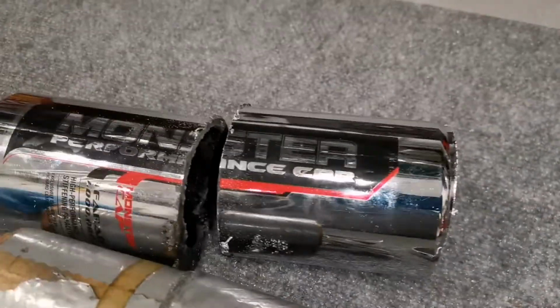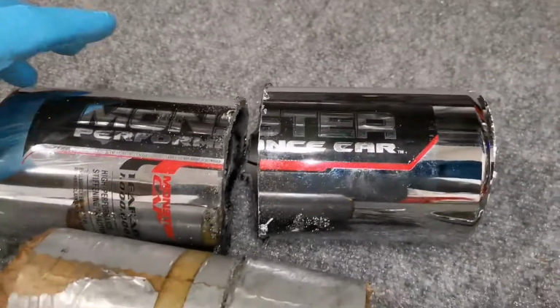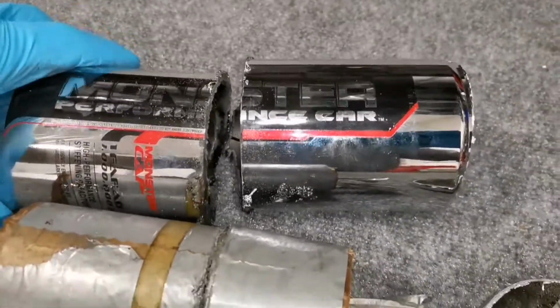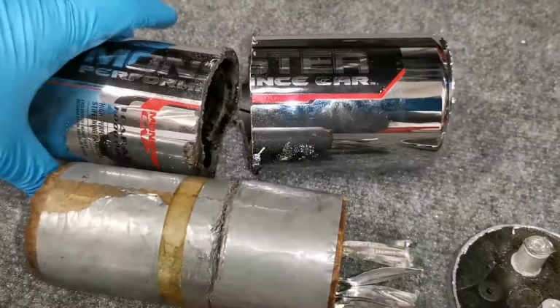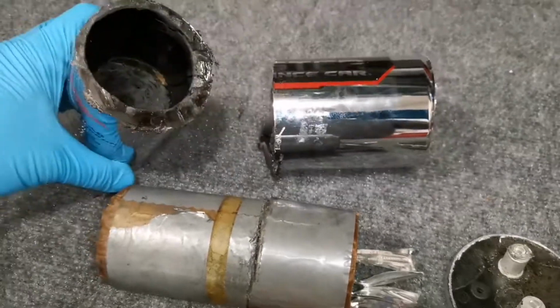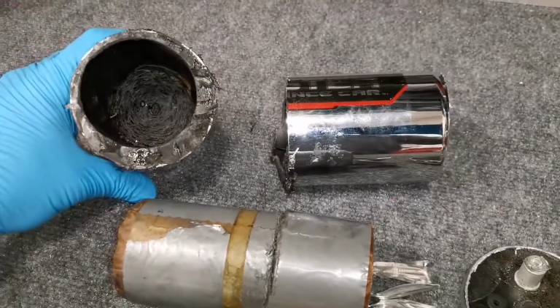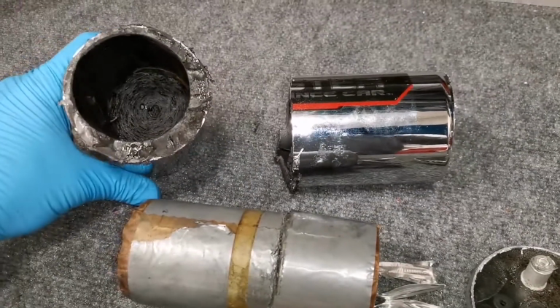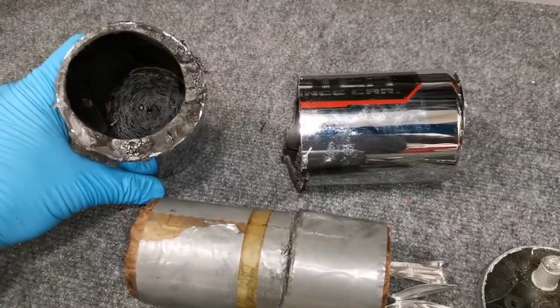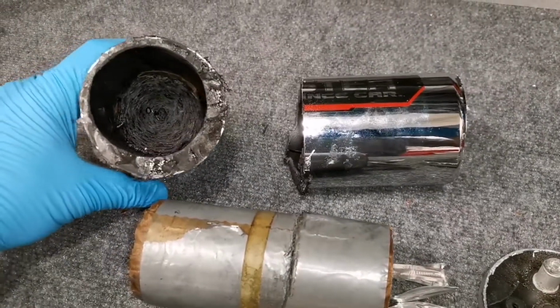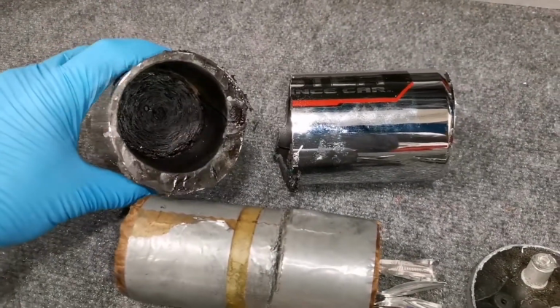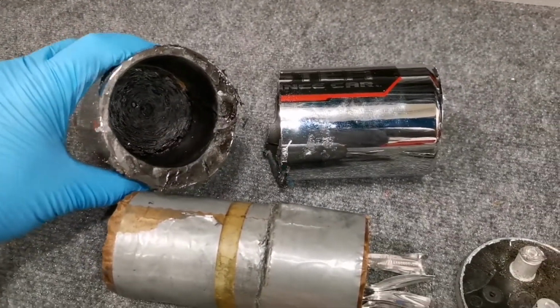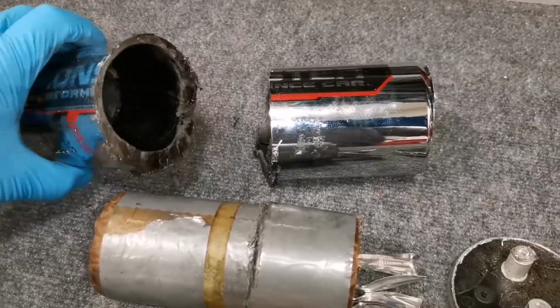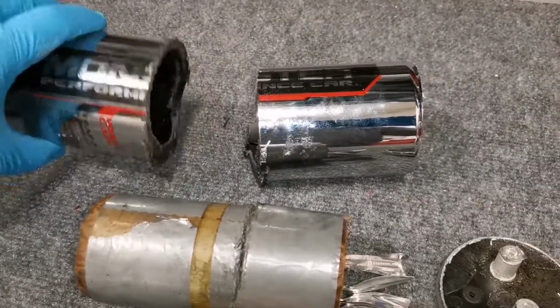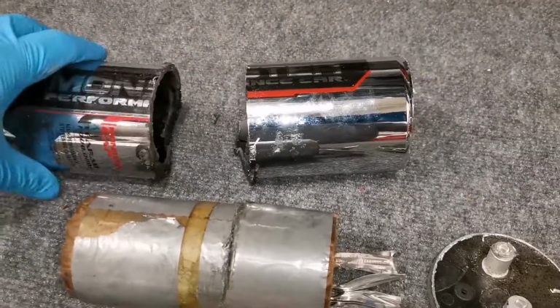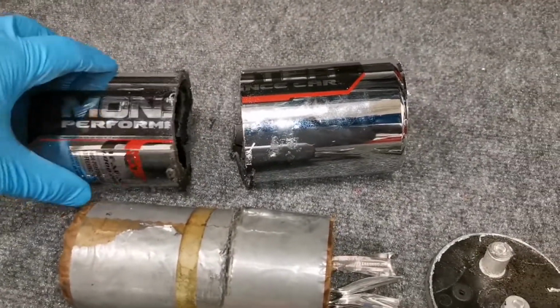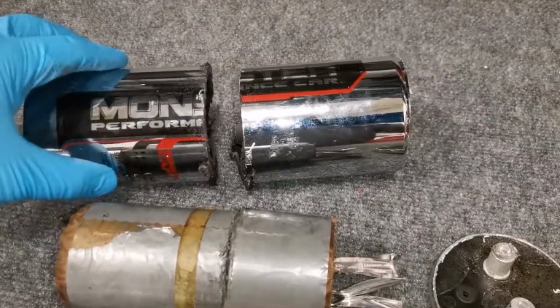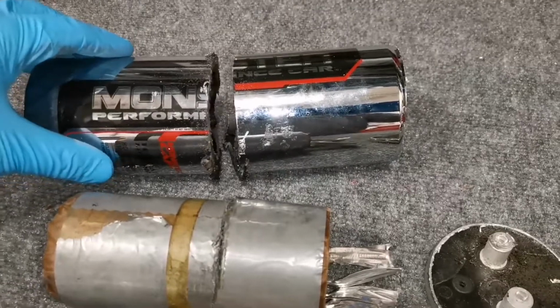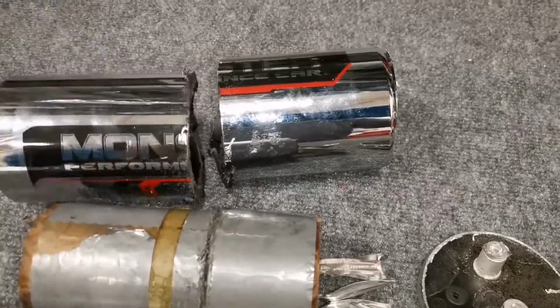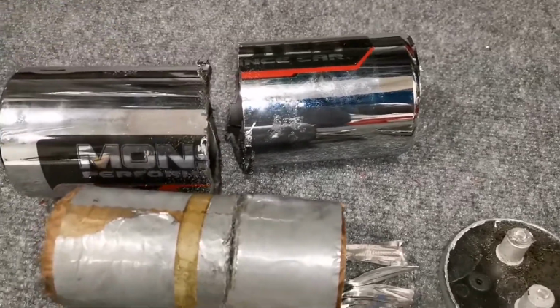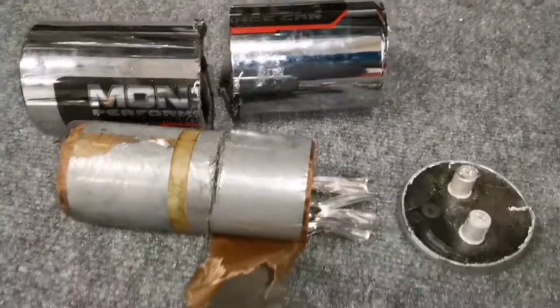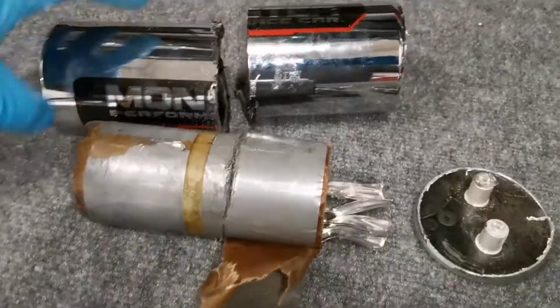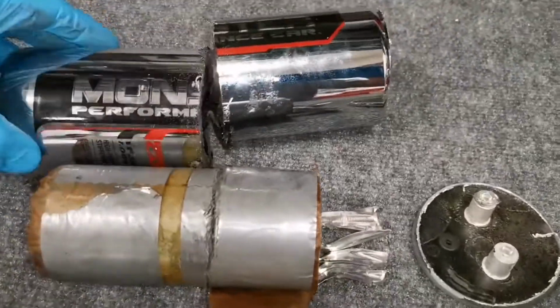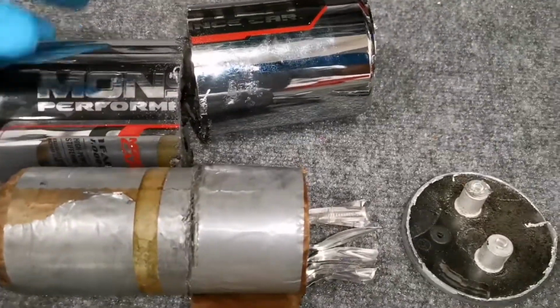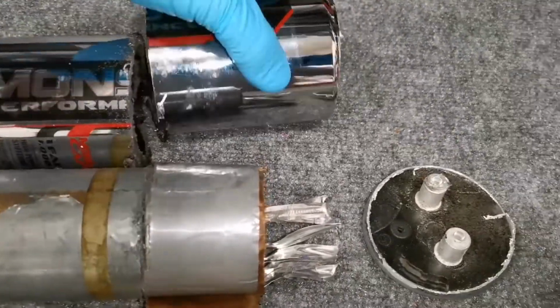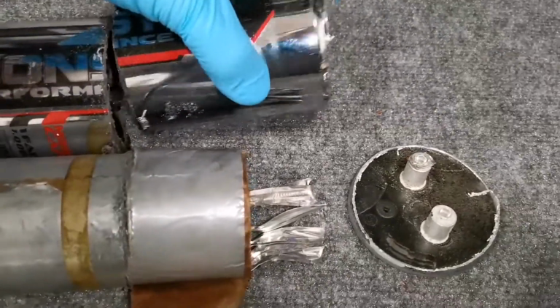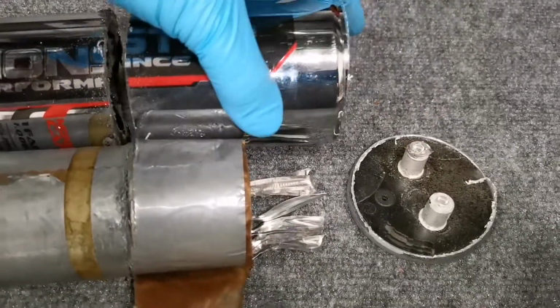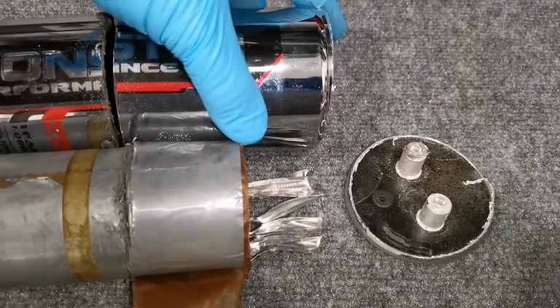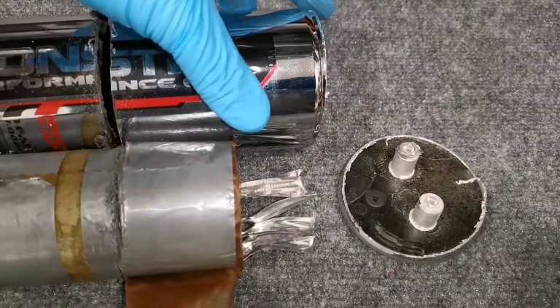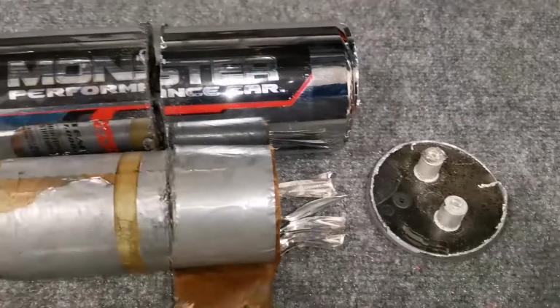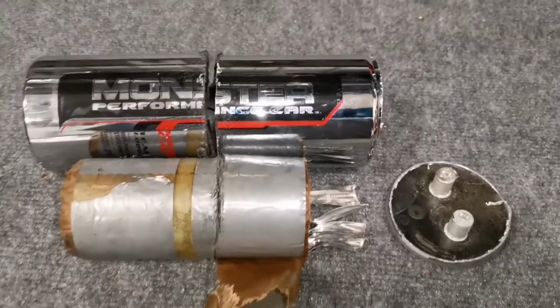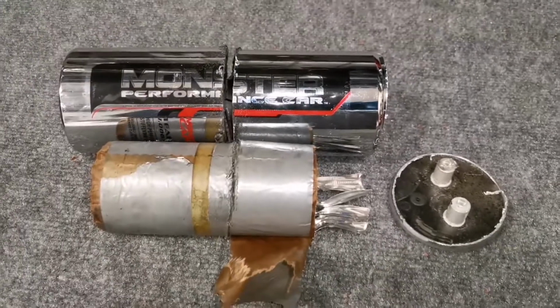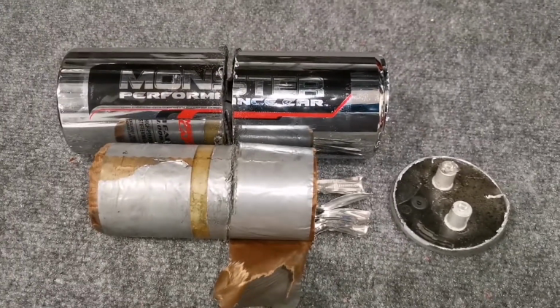On the inside of it you've got this insulating material. And that's what's inside of a Monster Cable car audio one-farad capacitor.